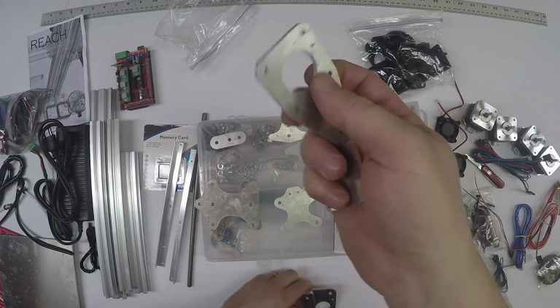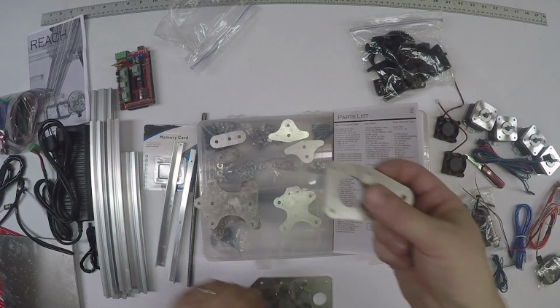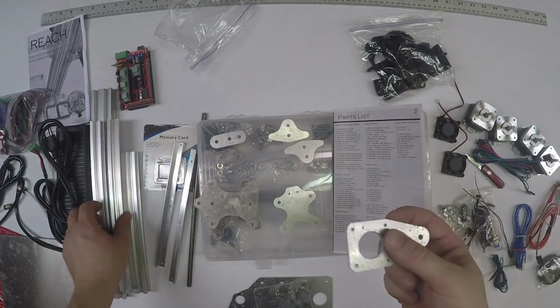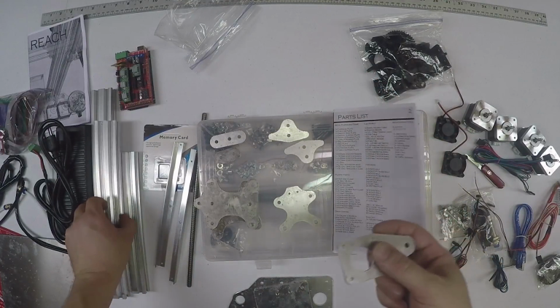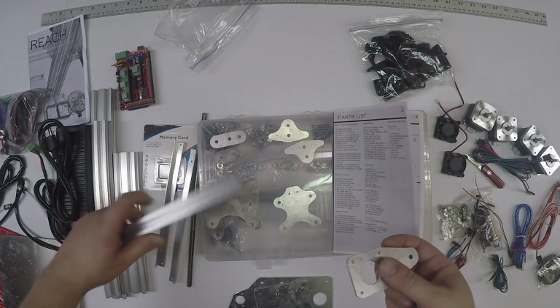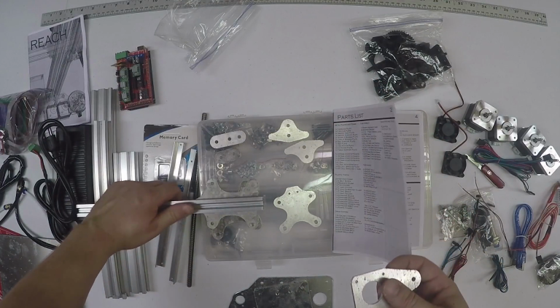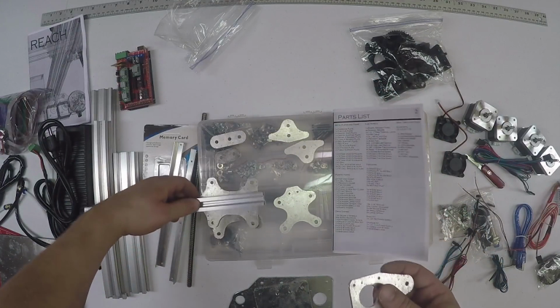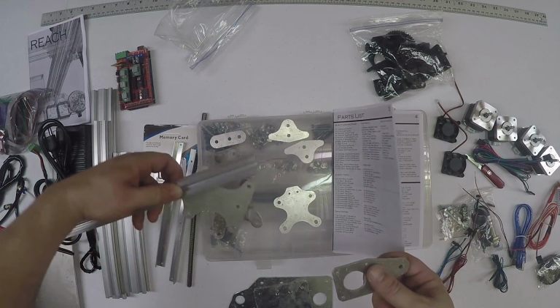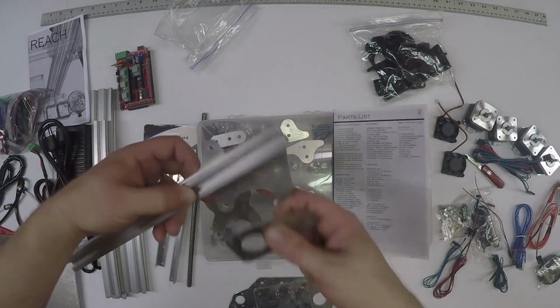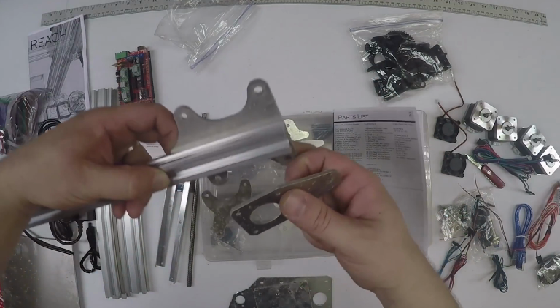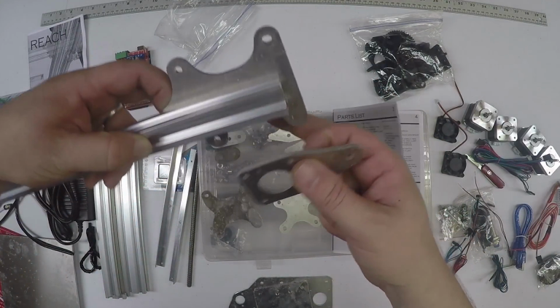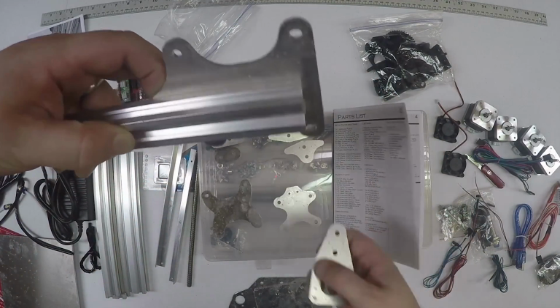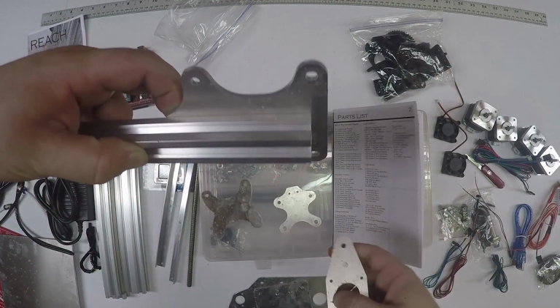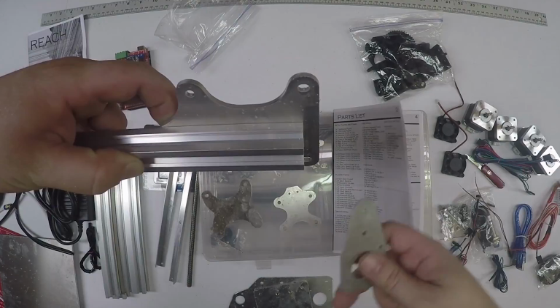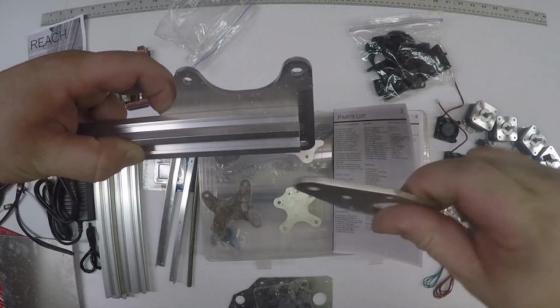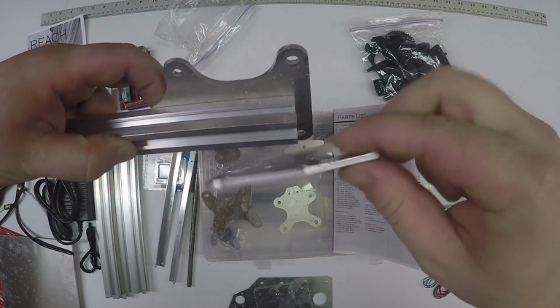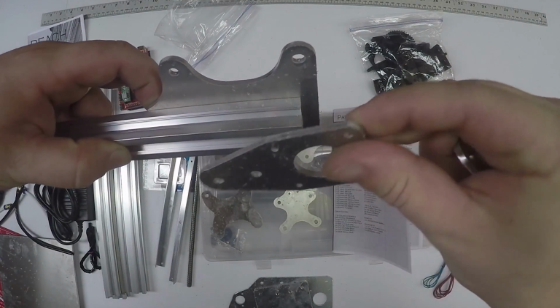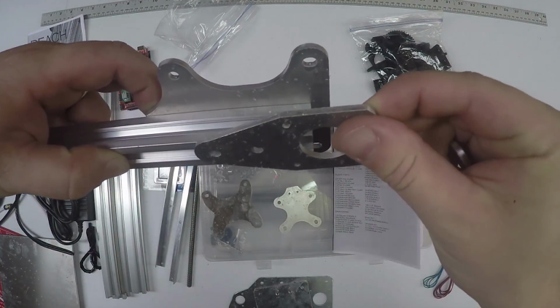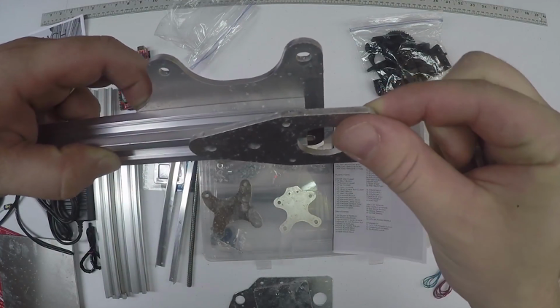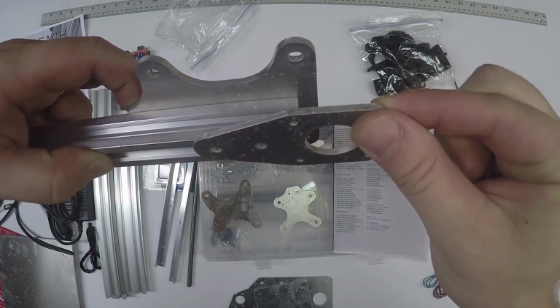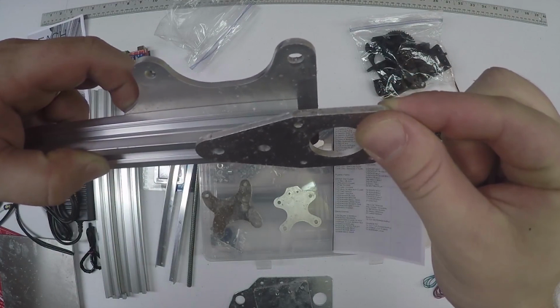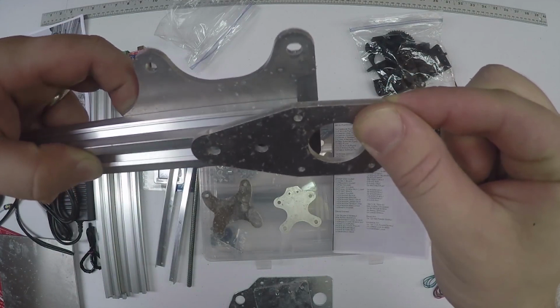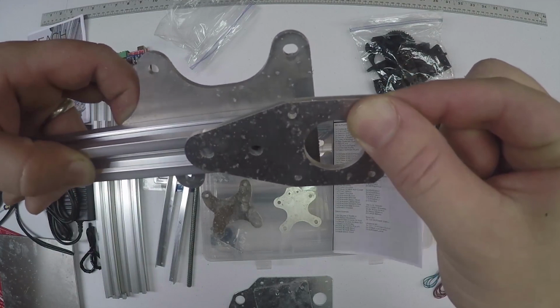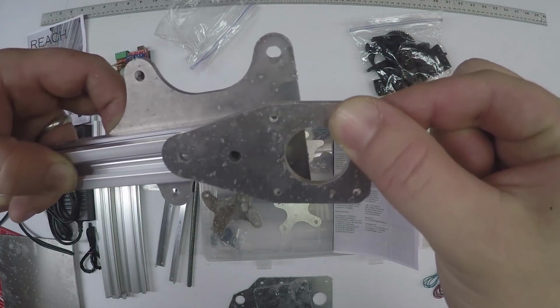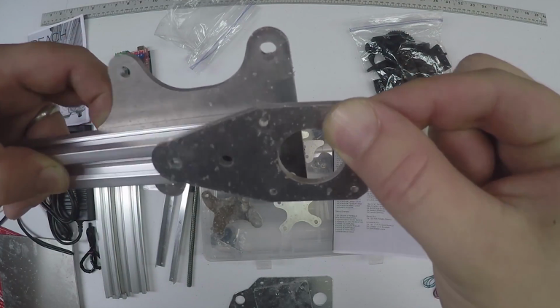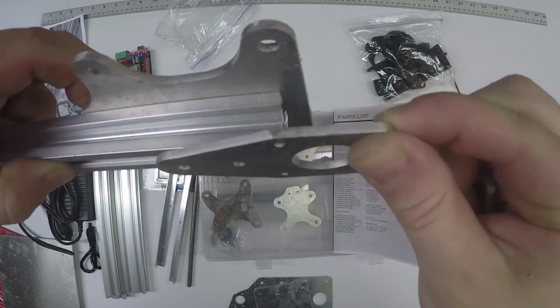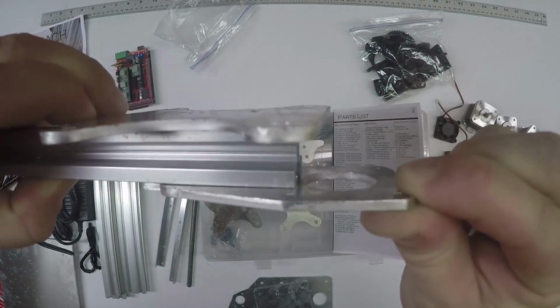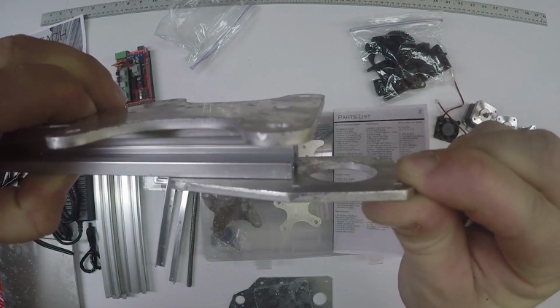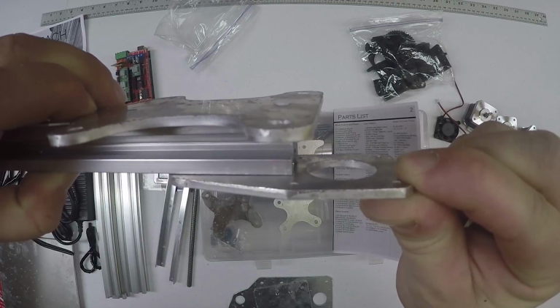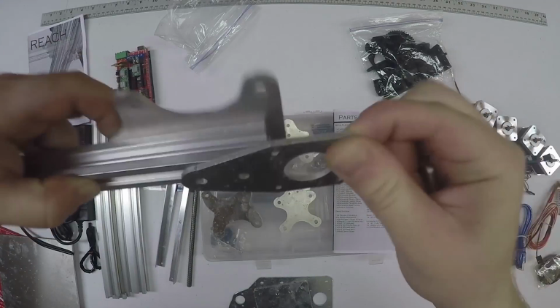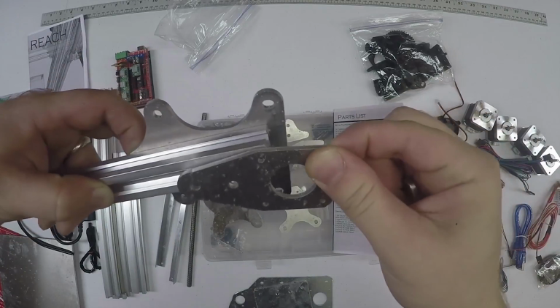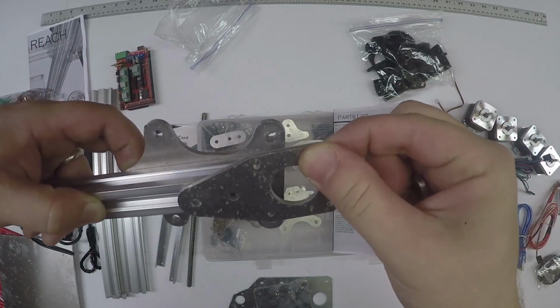Then you also have an X motor plate. On the opposite side of this one, you have an X motor plate that goes about right here - might be a little tighter in.